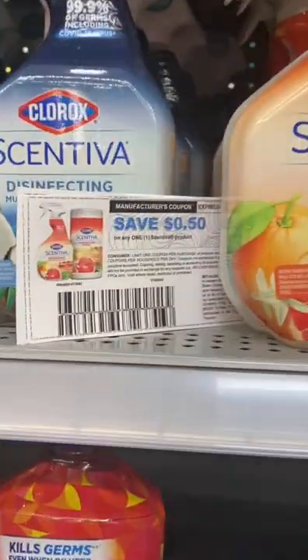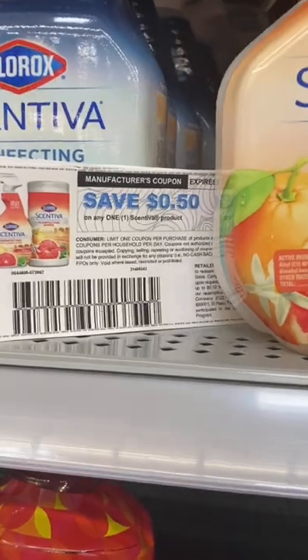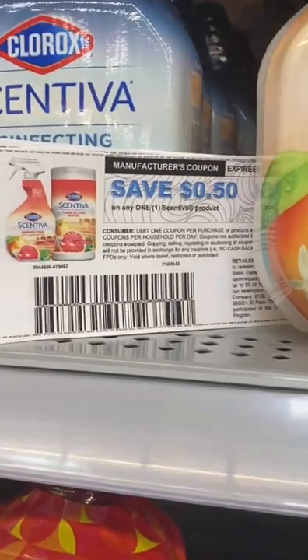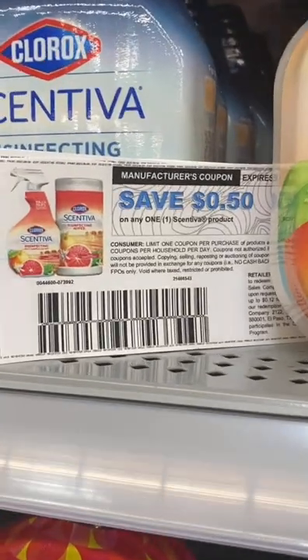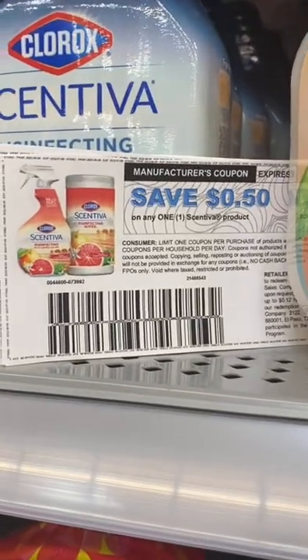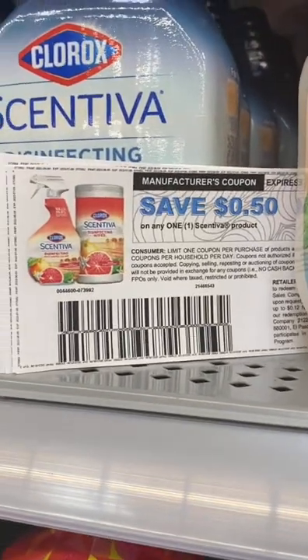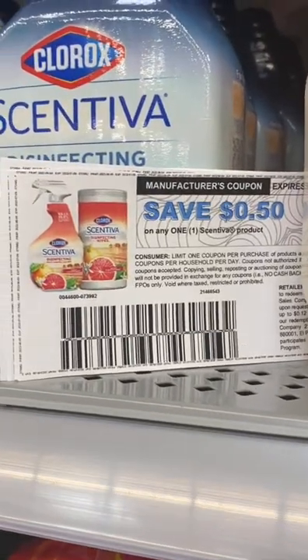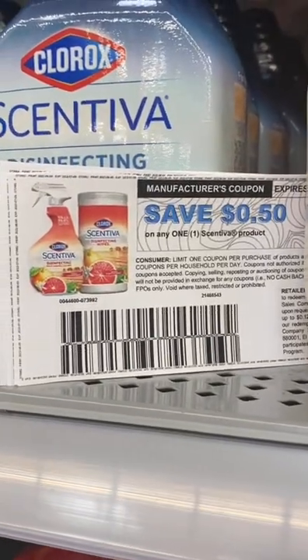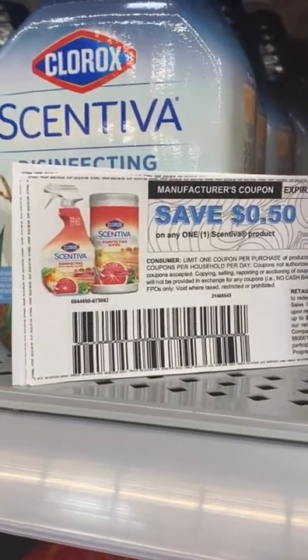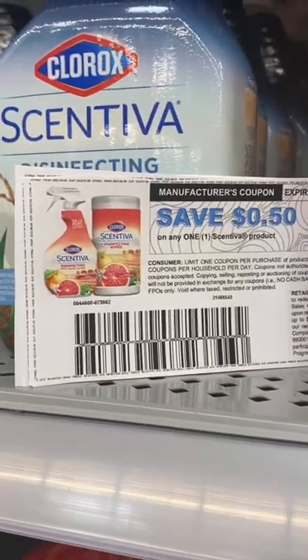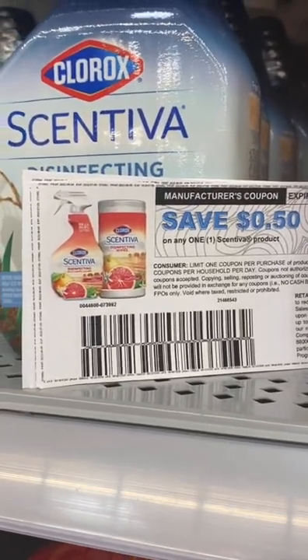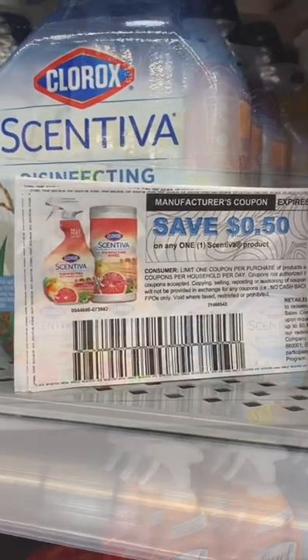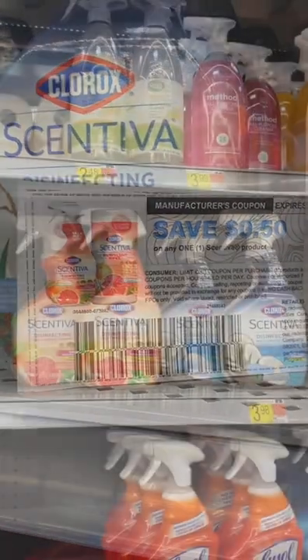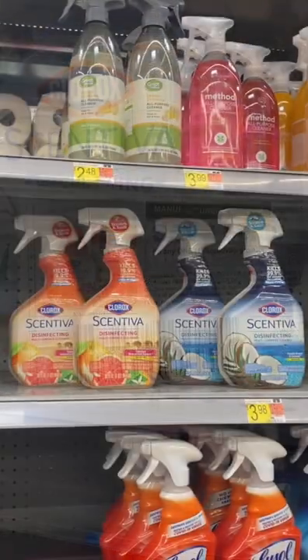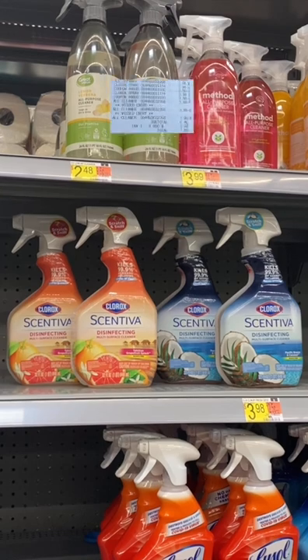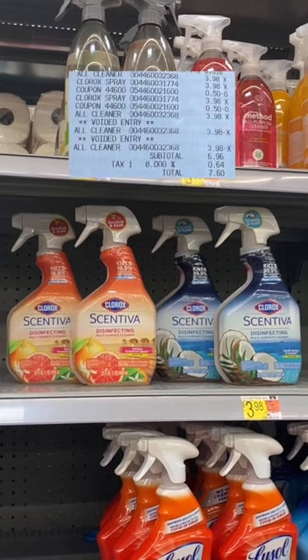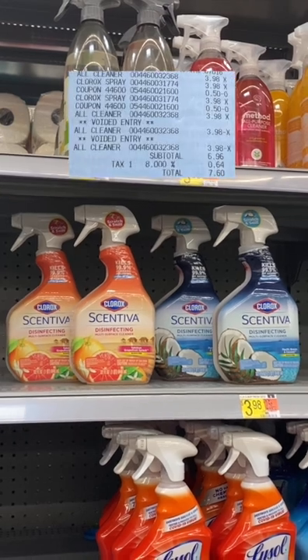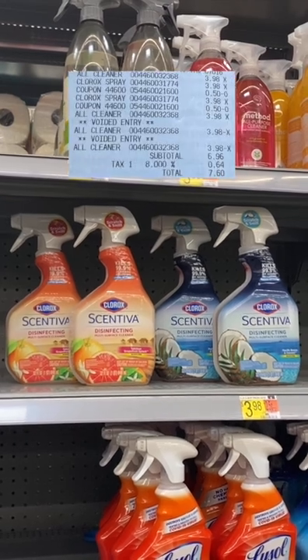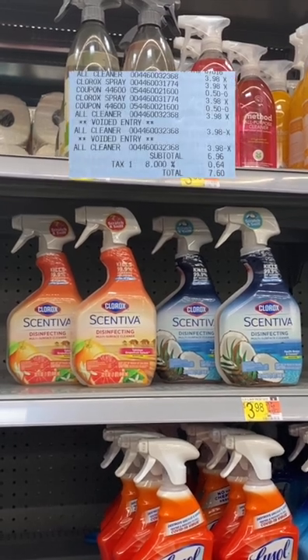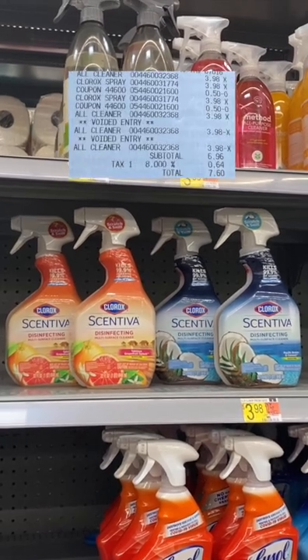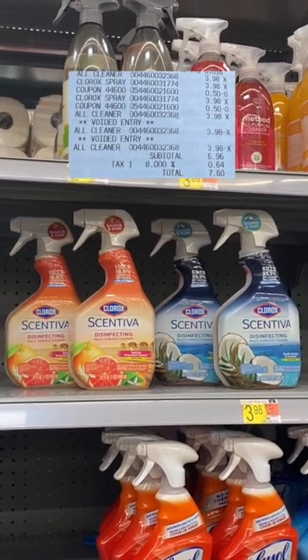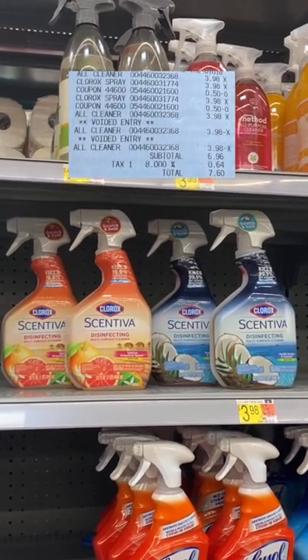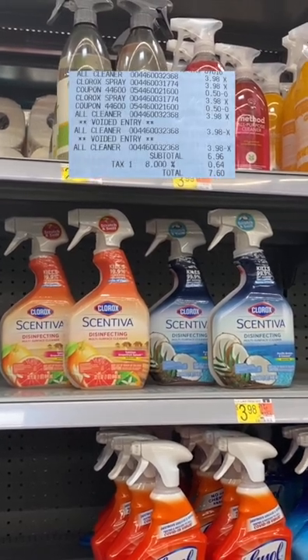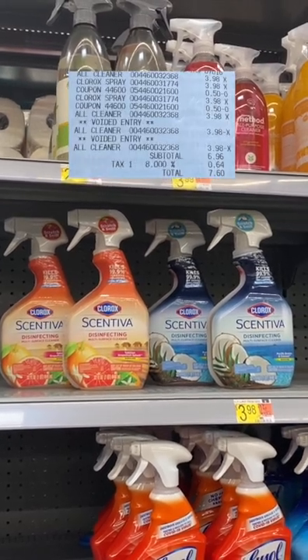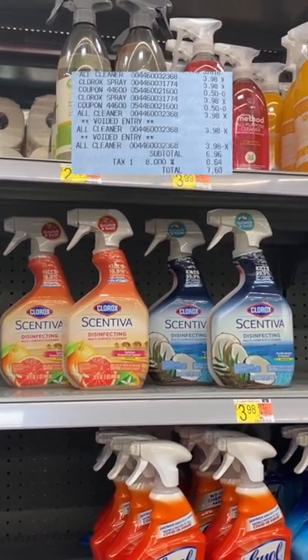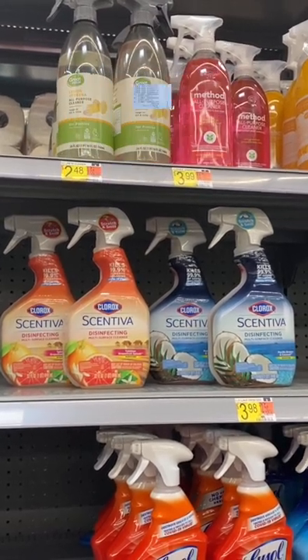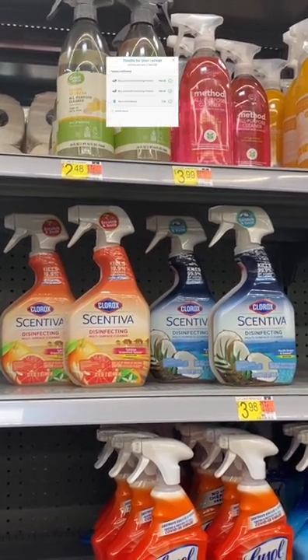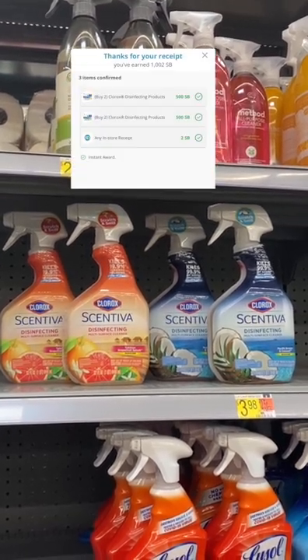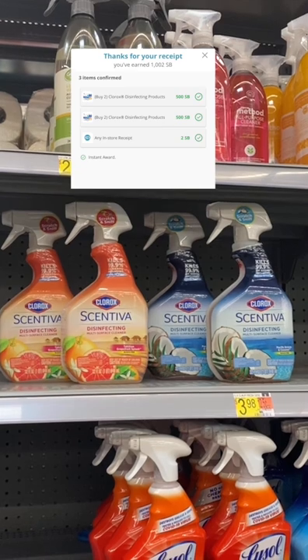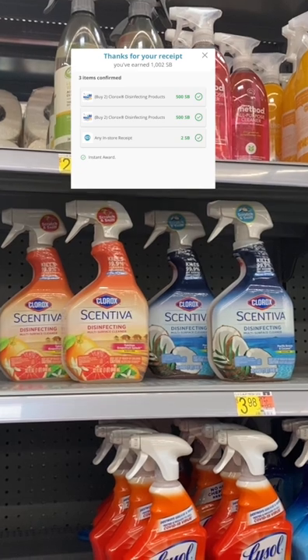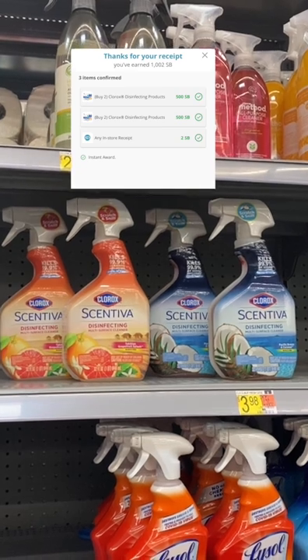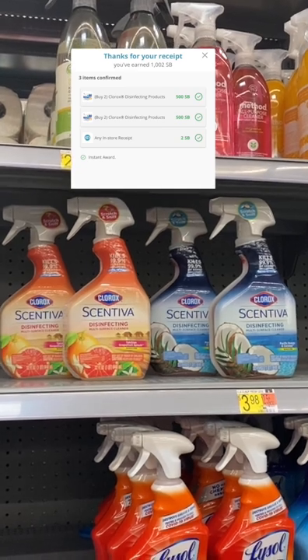But if you want to go to the Clorox website, there are 50 cent printable coupons. So you can pay $6.96 at the register and then get back $7, making them free with $0.99 overage.